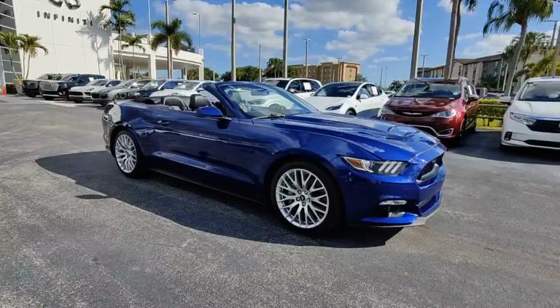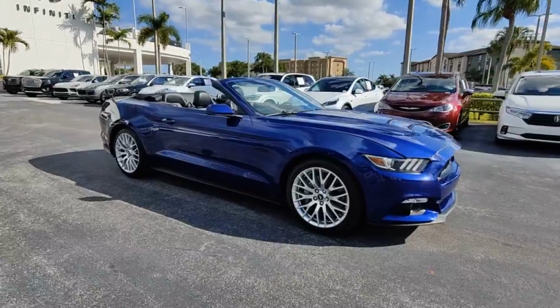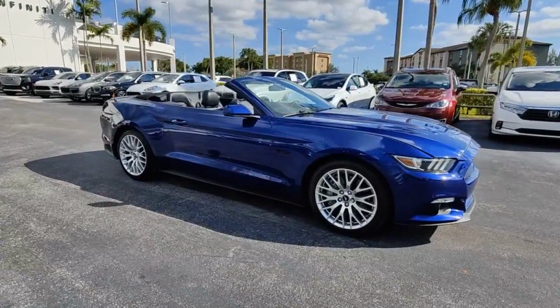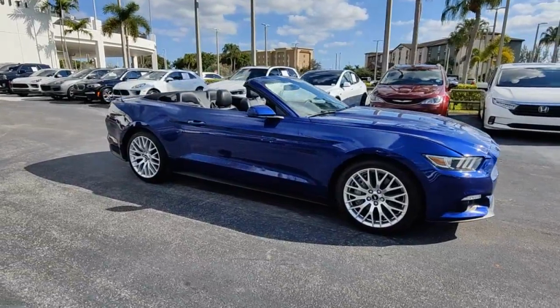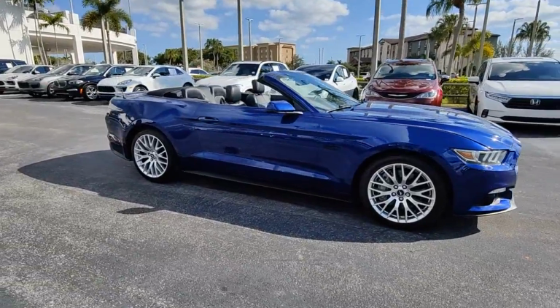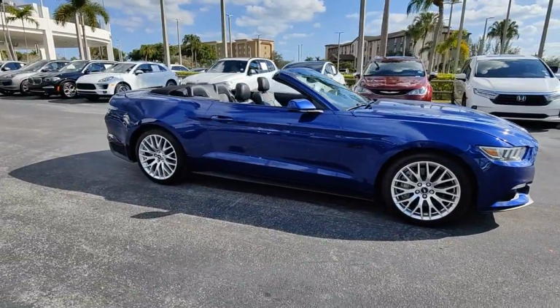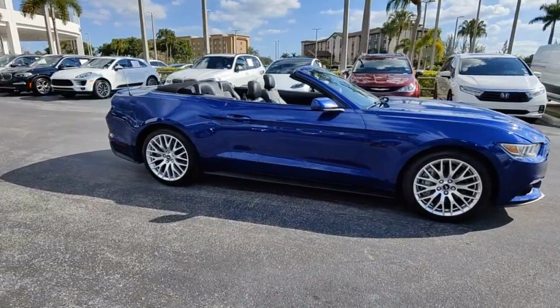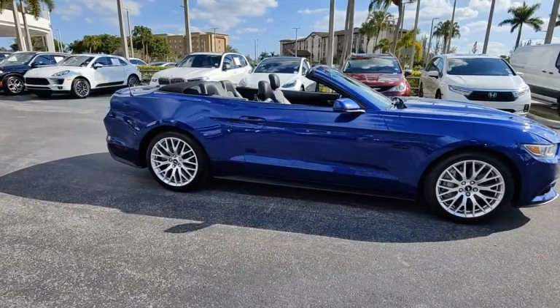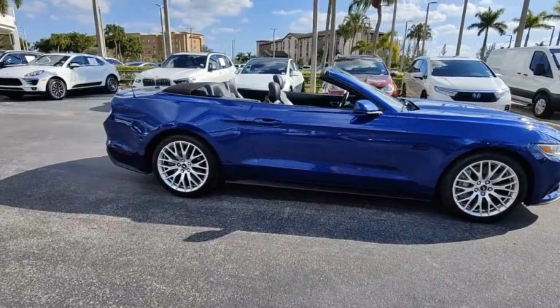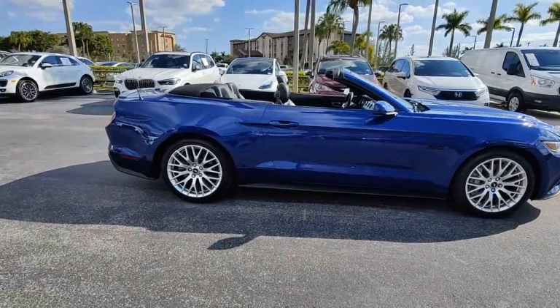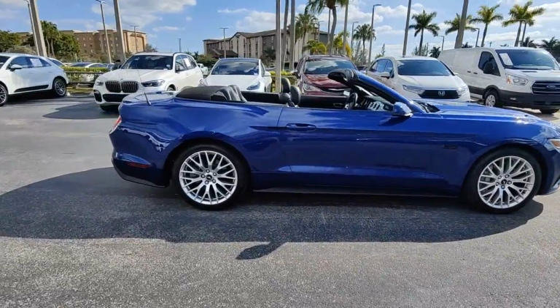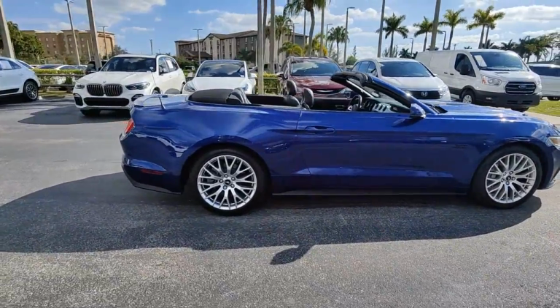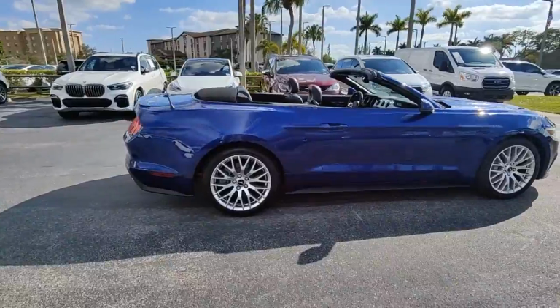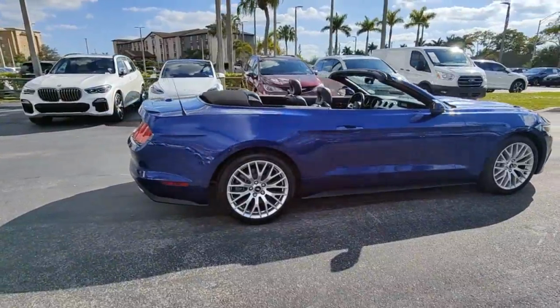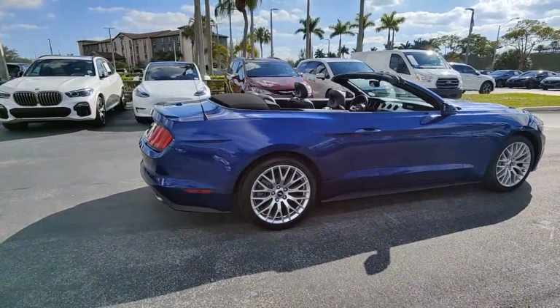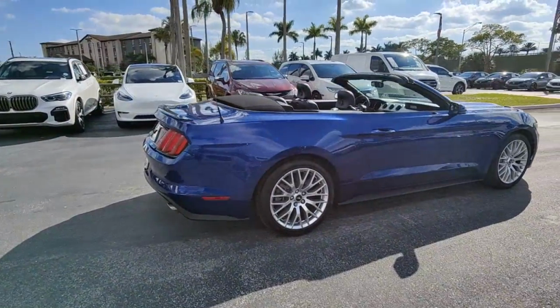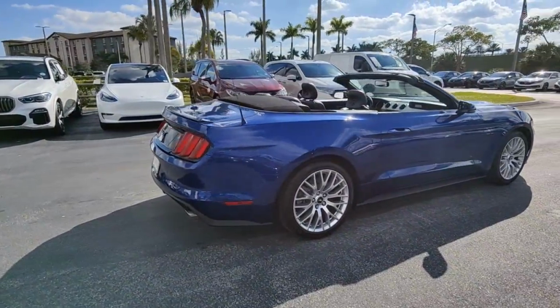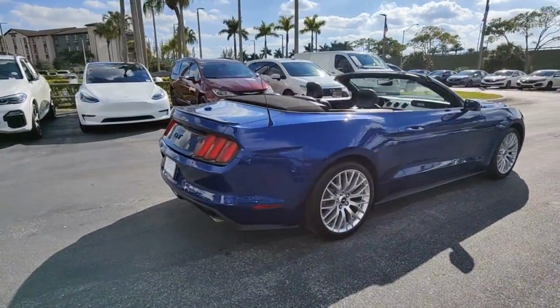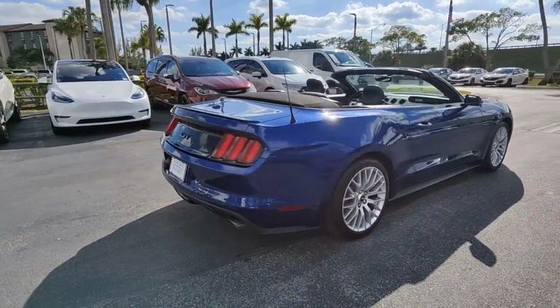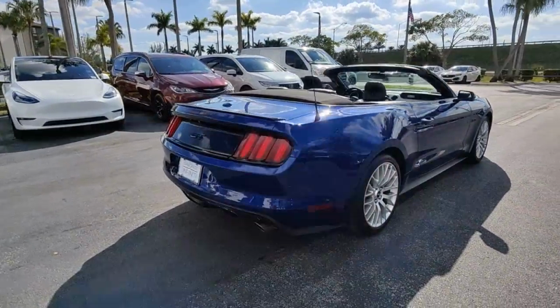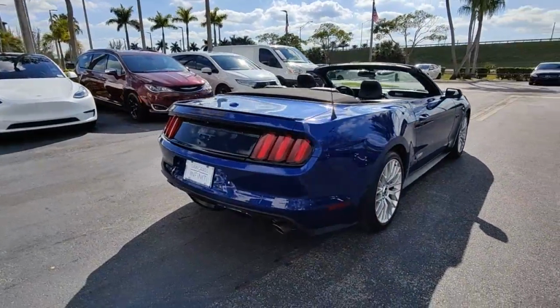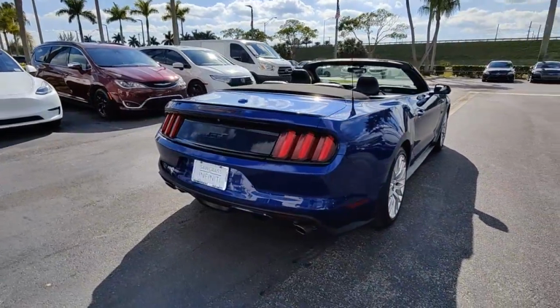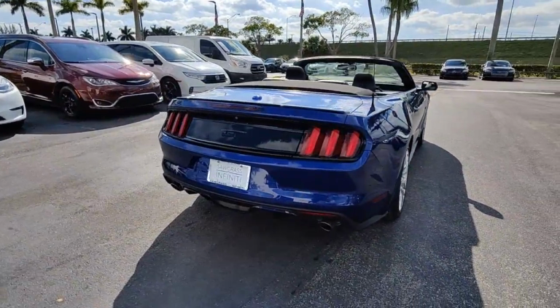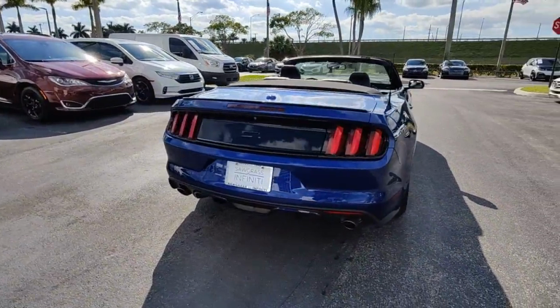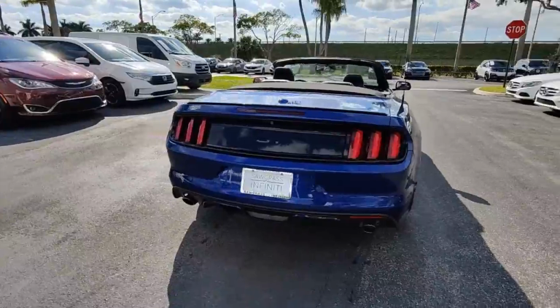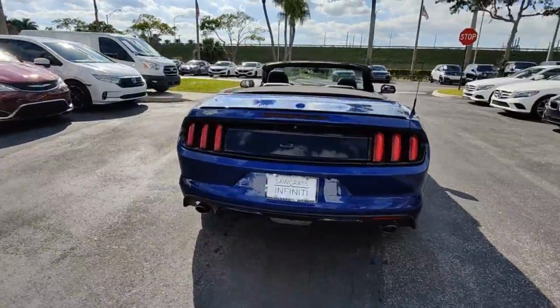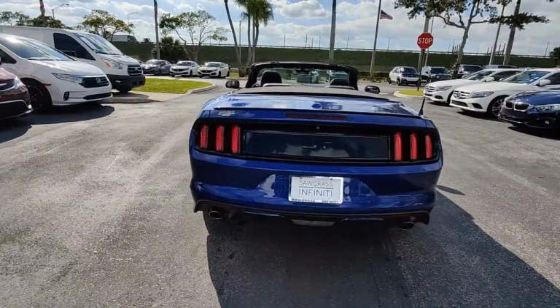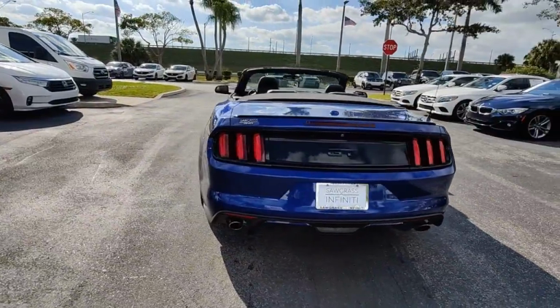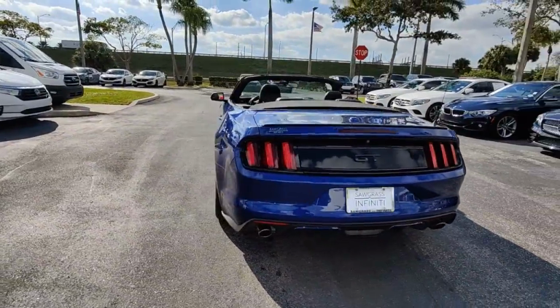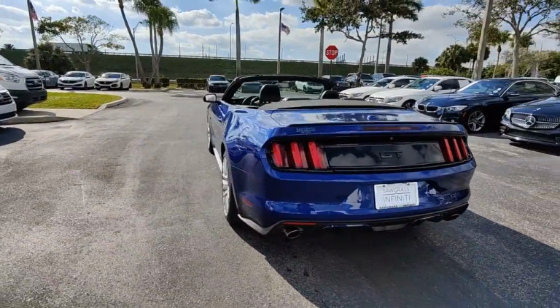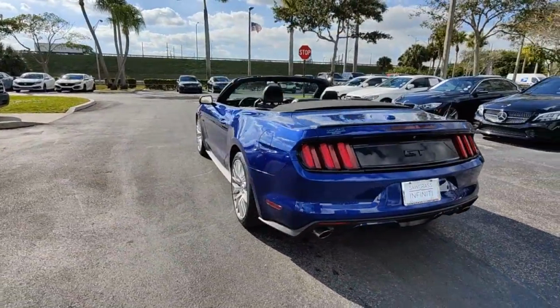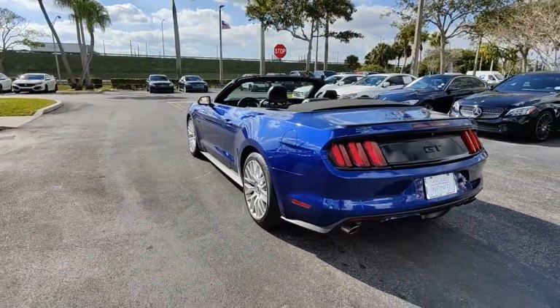Looking for your dream car? It could be the 2016 Ford Mustang. This vehicle is an outstanding buy with fewer than 50,000 miles on the odometer. Here's a pony car legend that's waiting just for you.